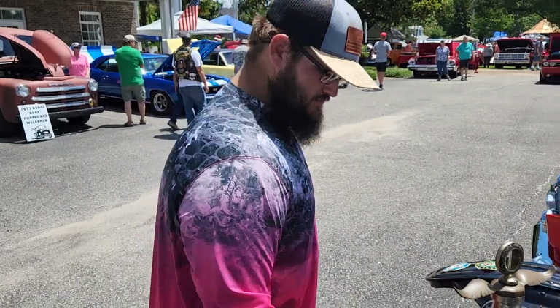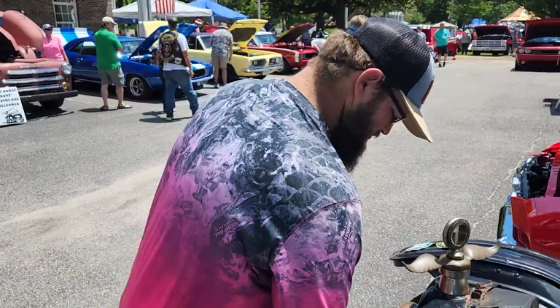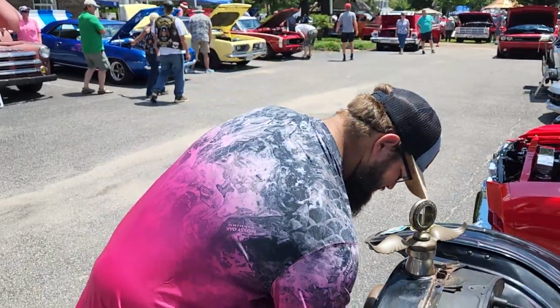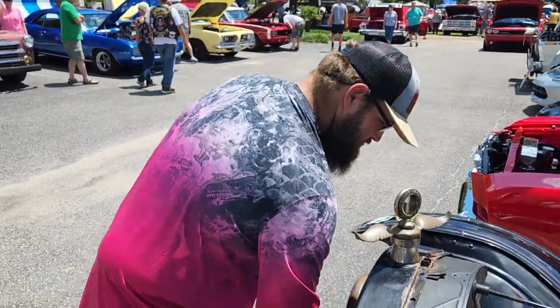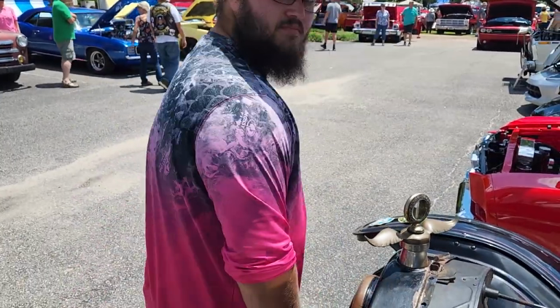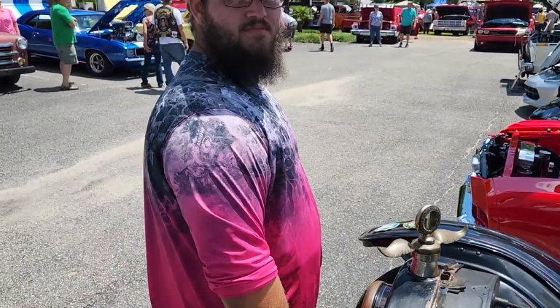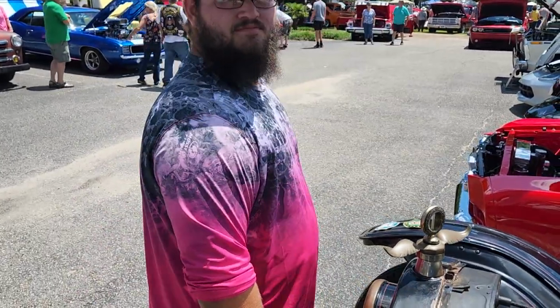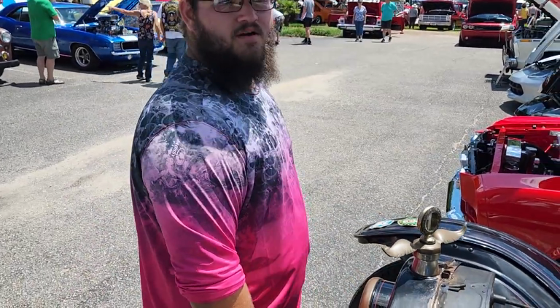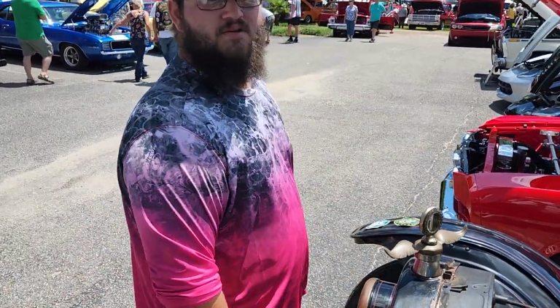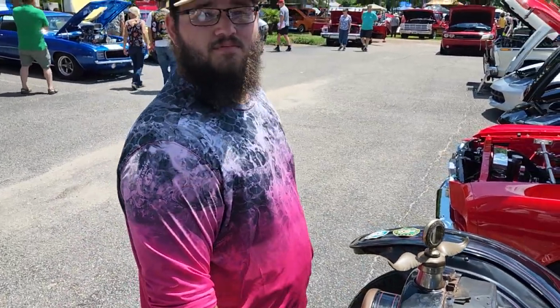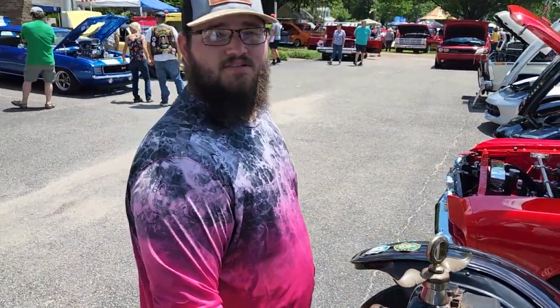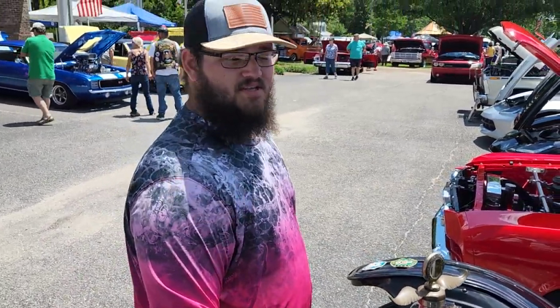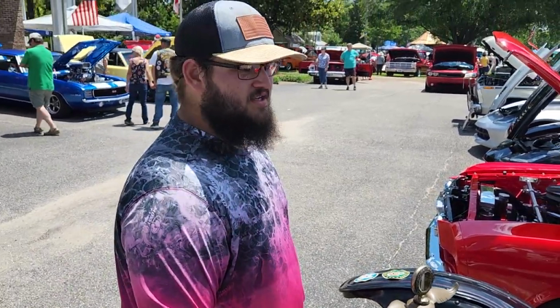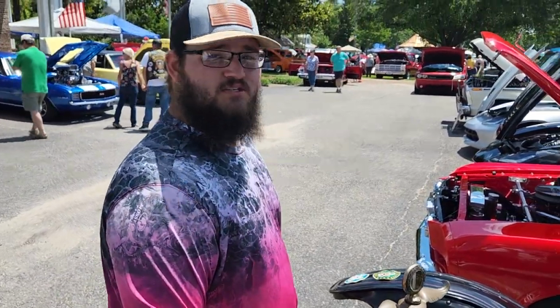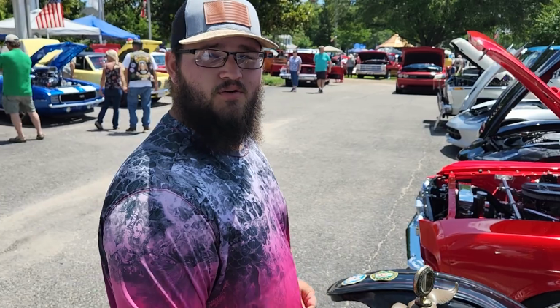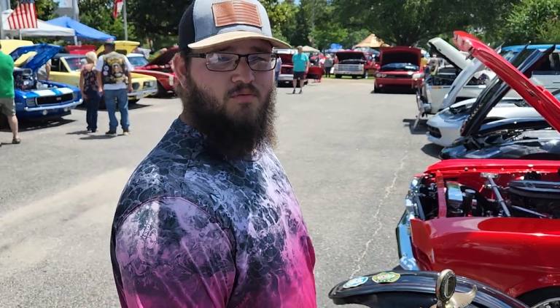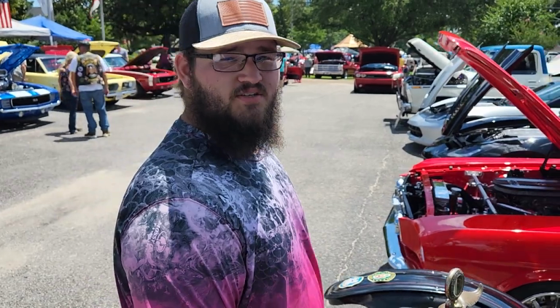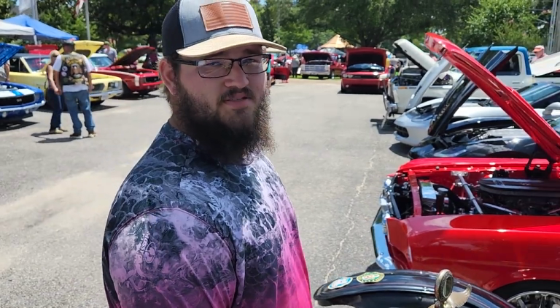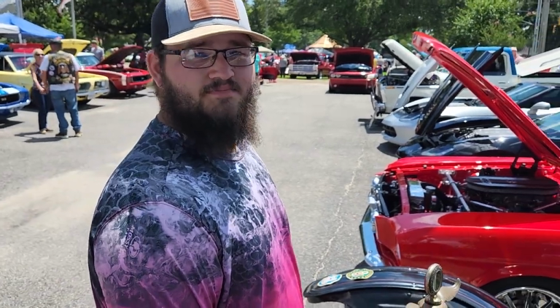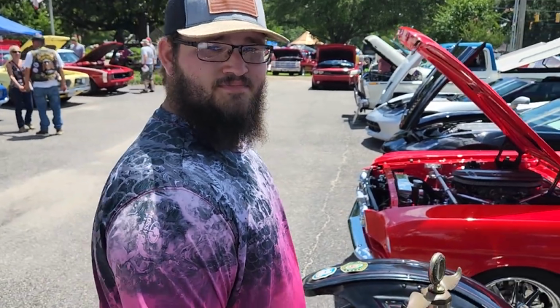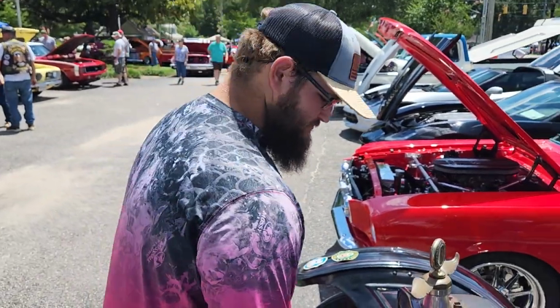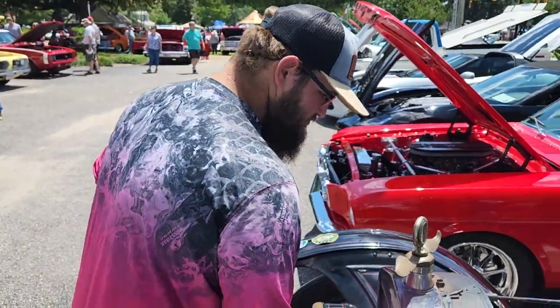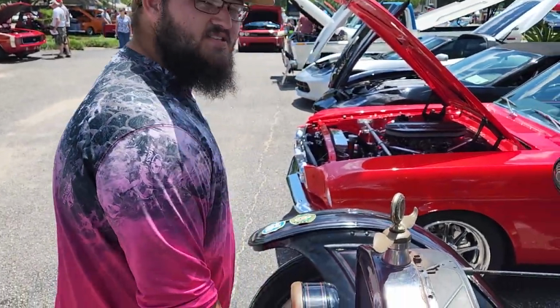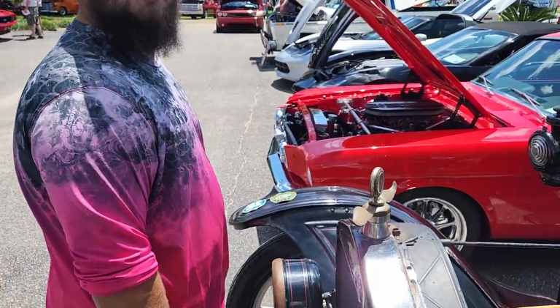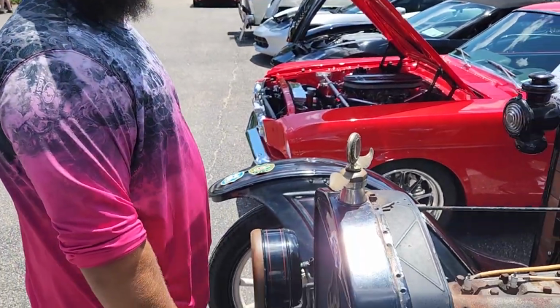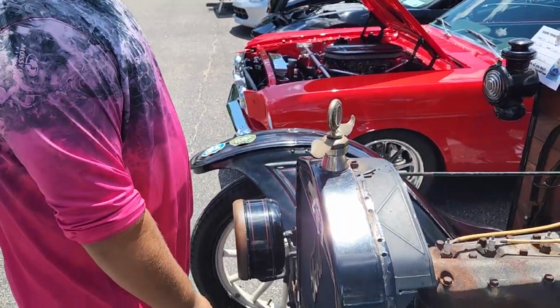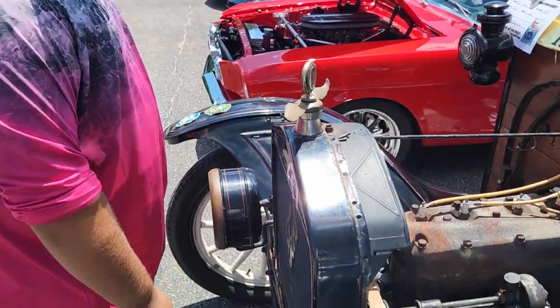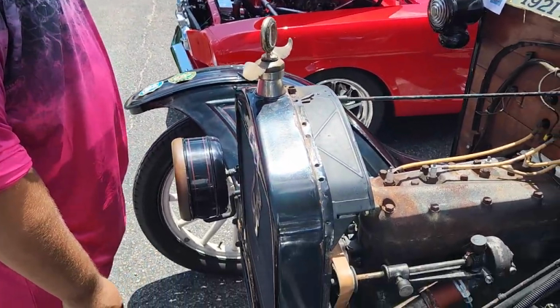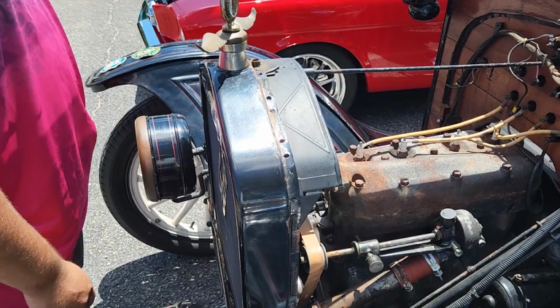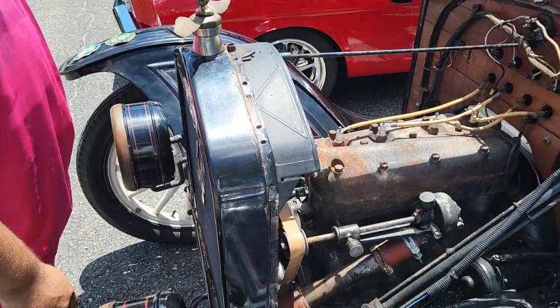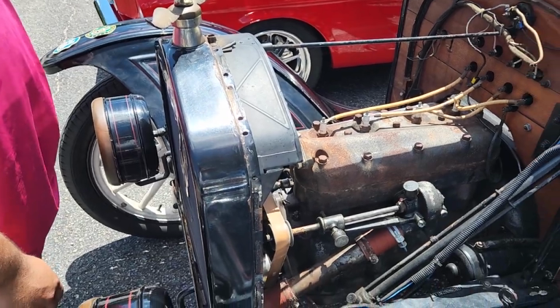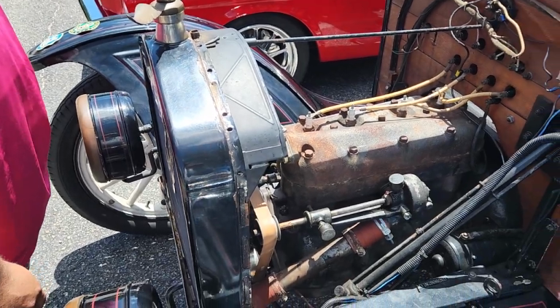Tell me your name and what kind of car this is. I'm Samuel Roberts and this is a 1921 Ford Maltese Speedster. All original? Yes sir. Motor's original? Yes sir, from March of 1920.